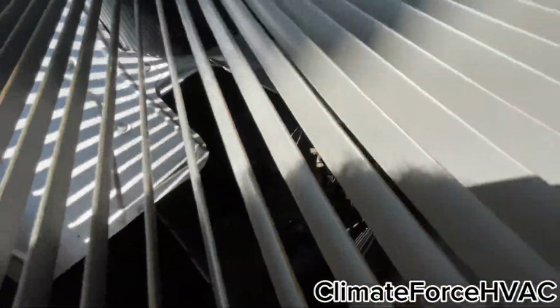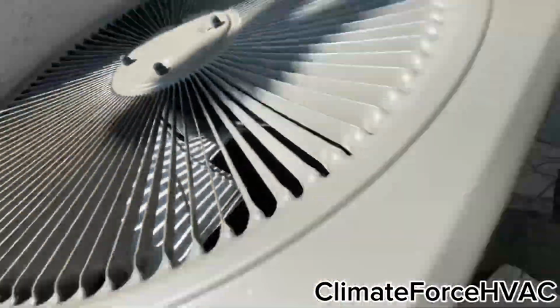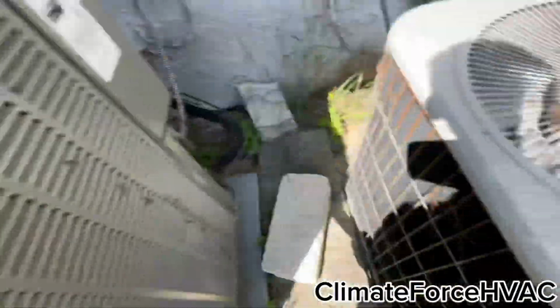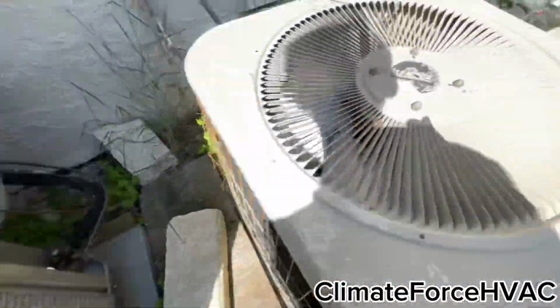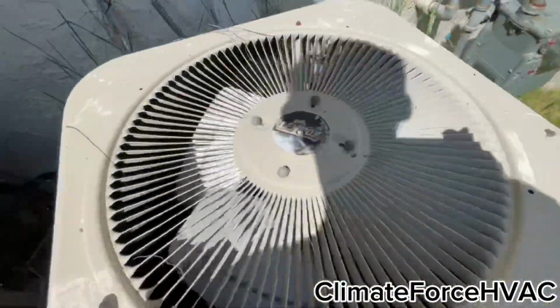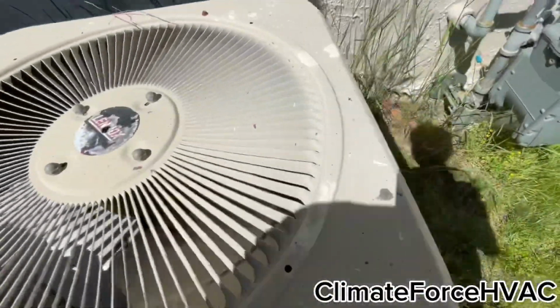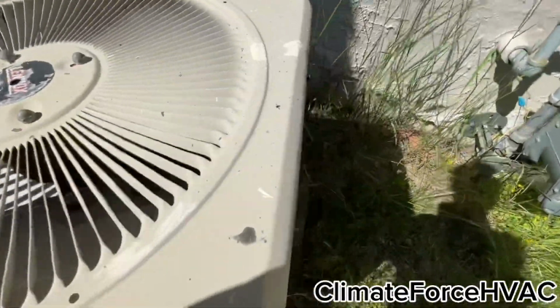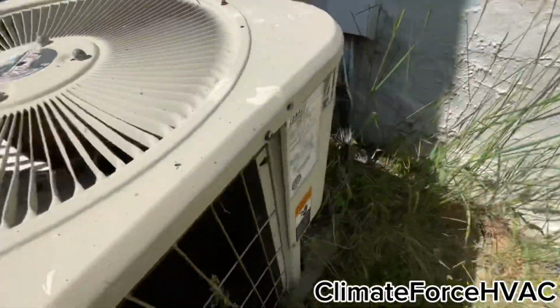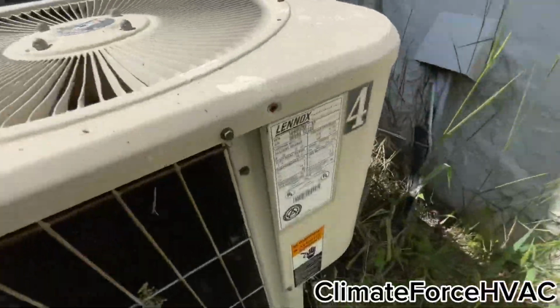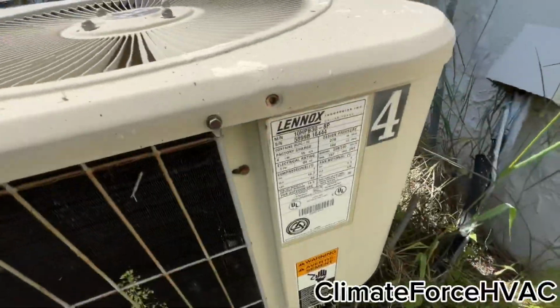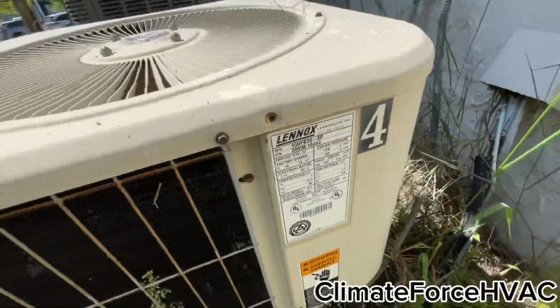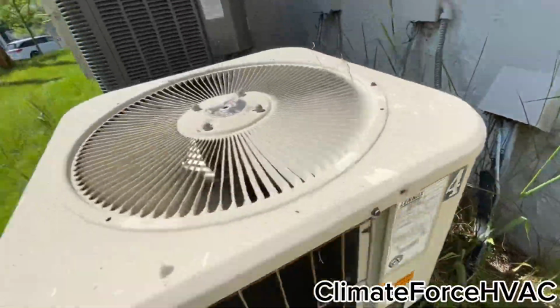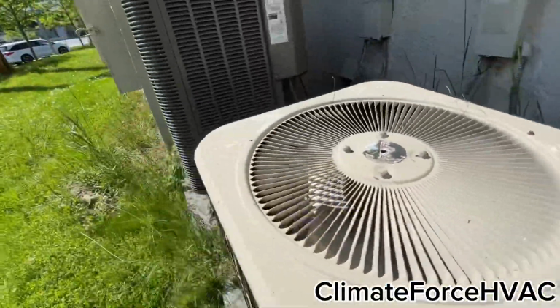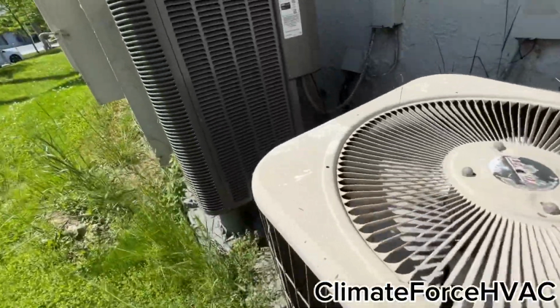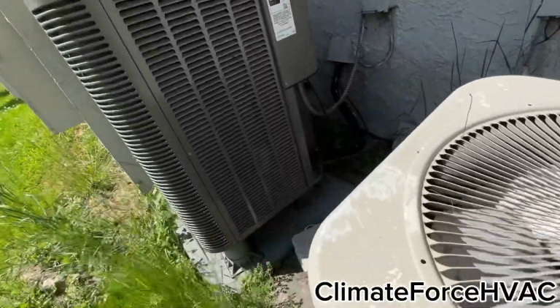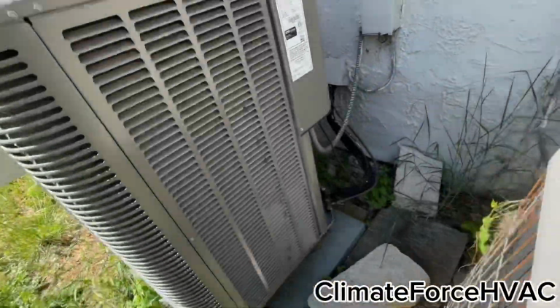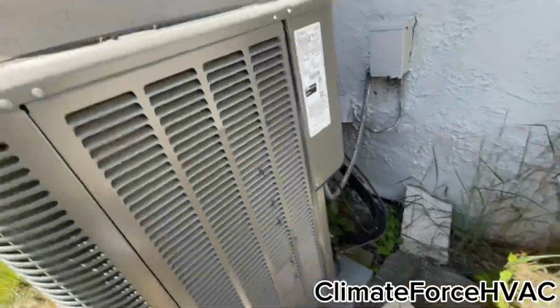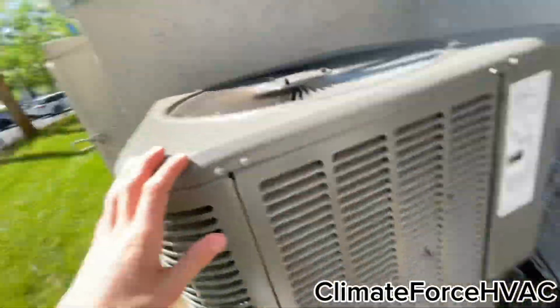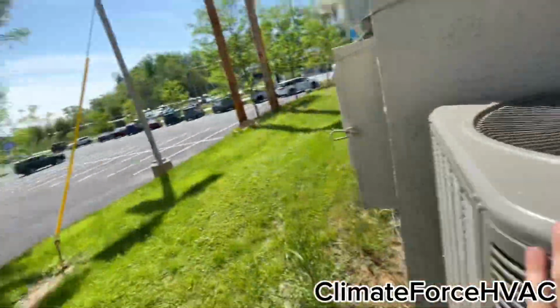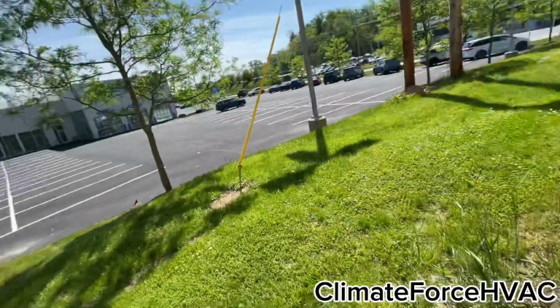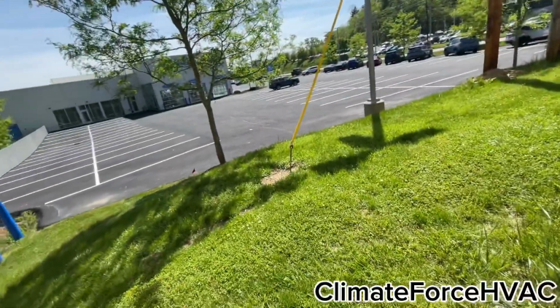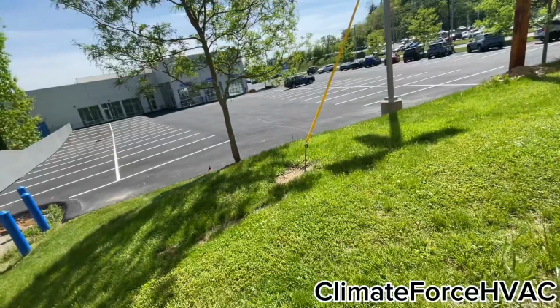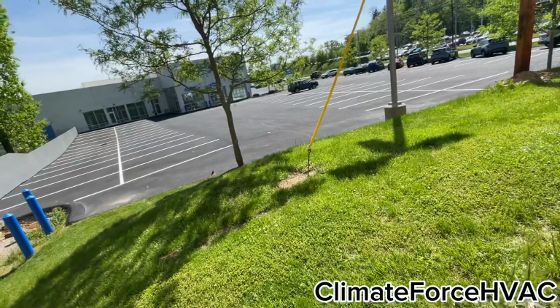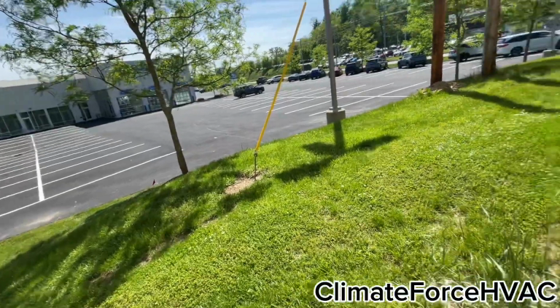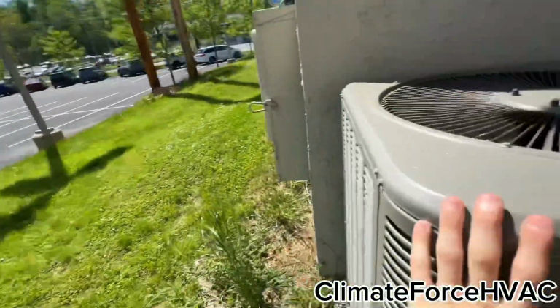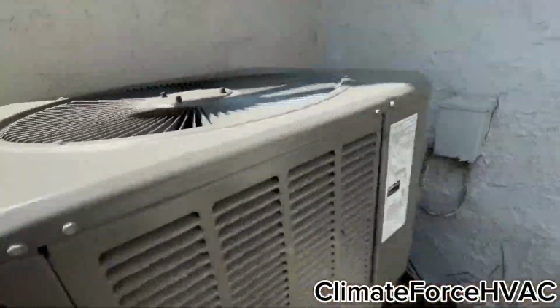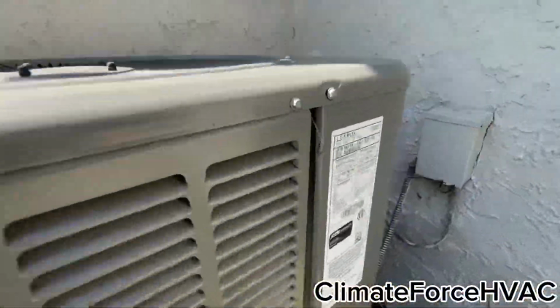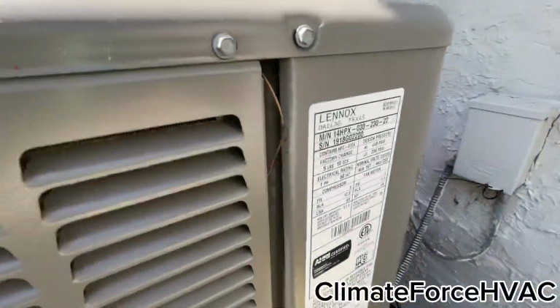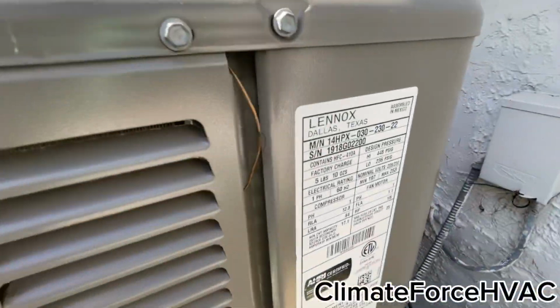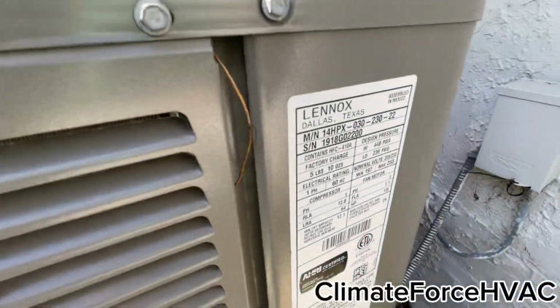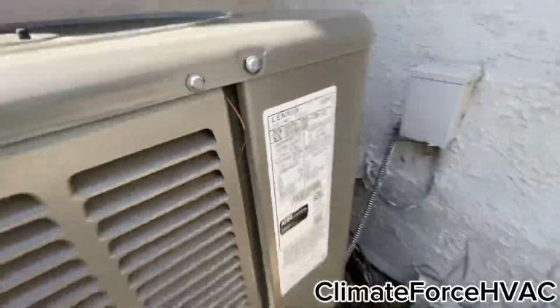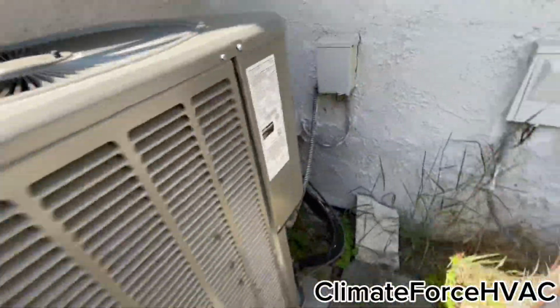Heat pump — is this a heat pump? Let me see. Yeah, it is. I don't know what that was. That was an 18, two and a half ton.